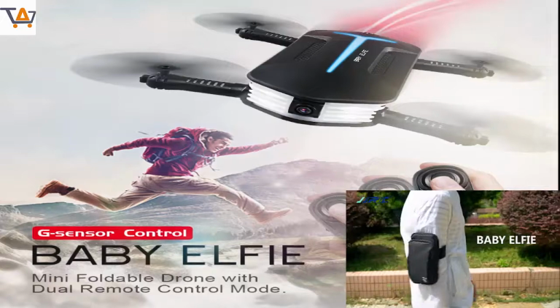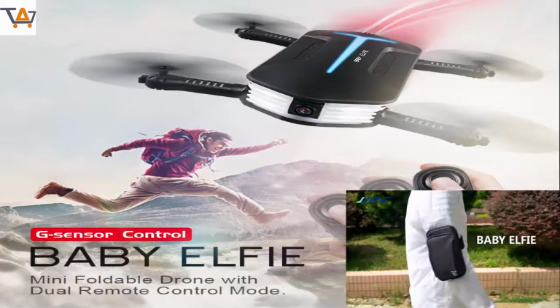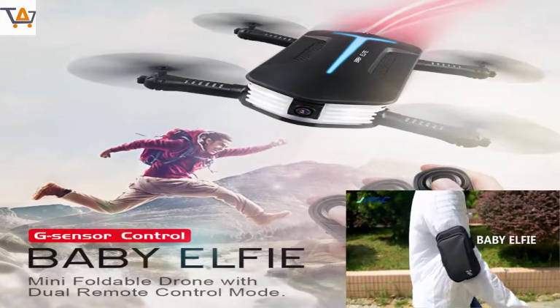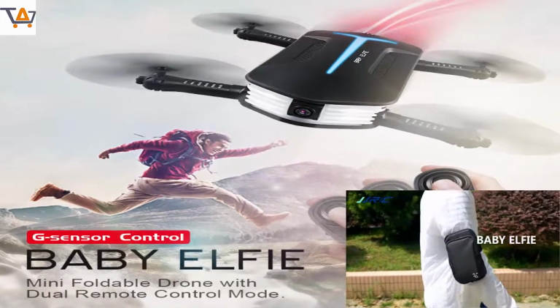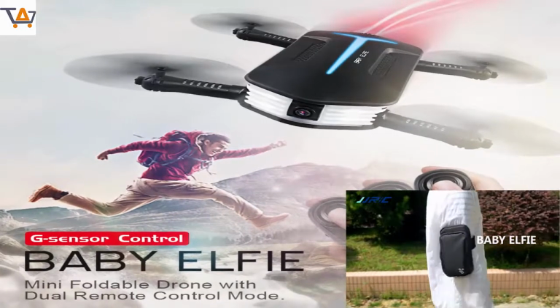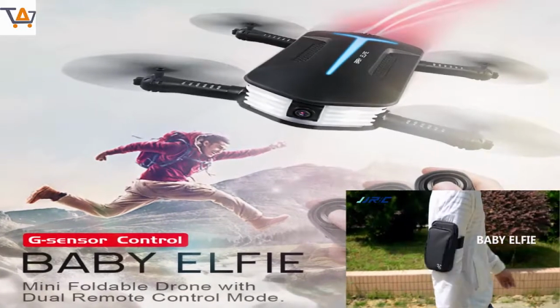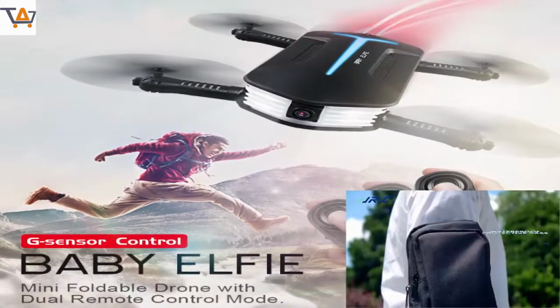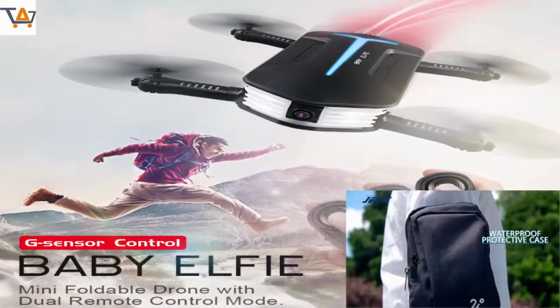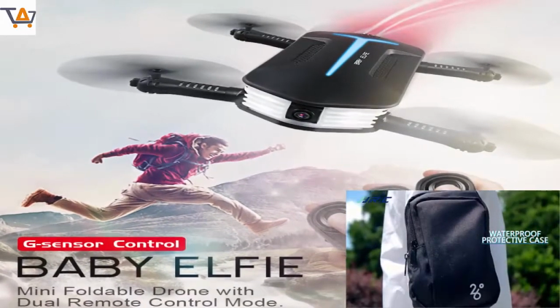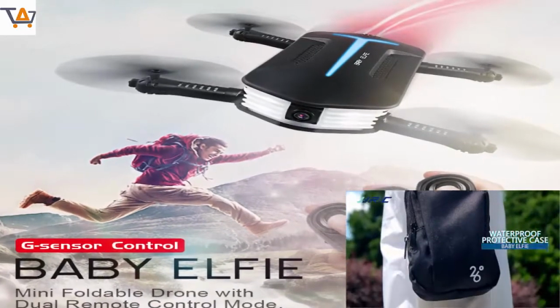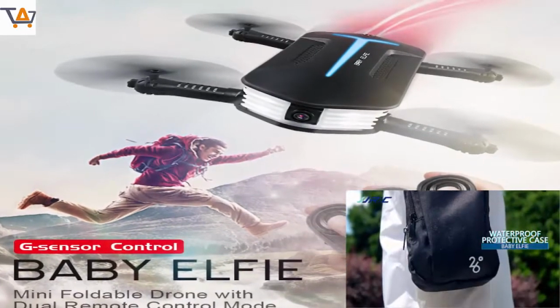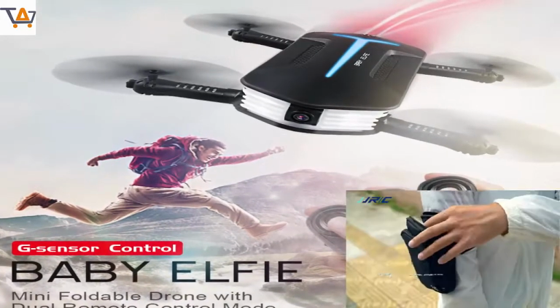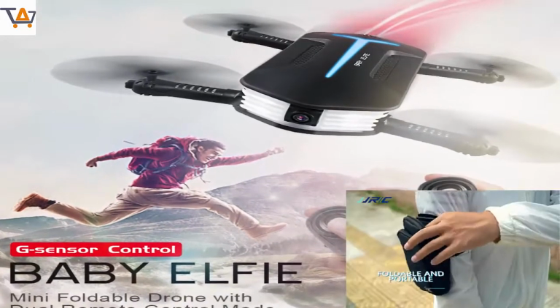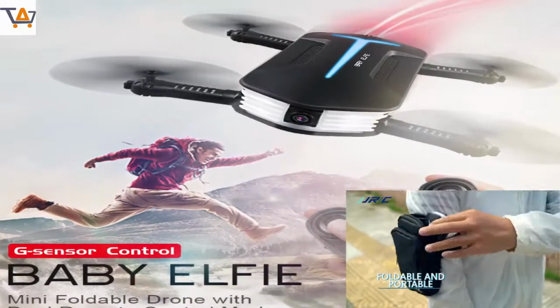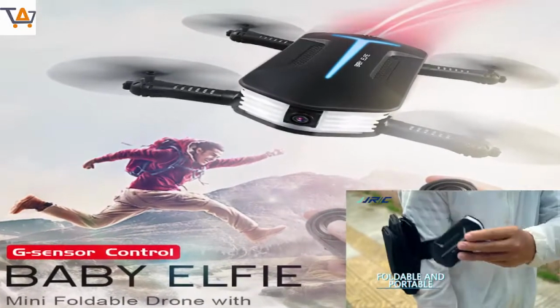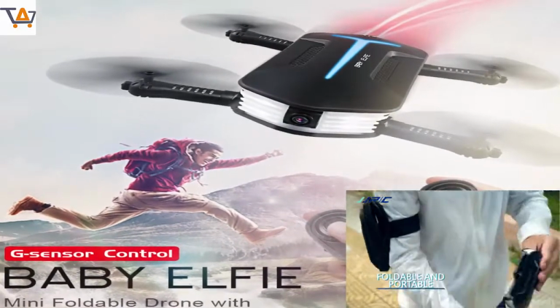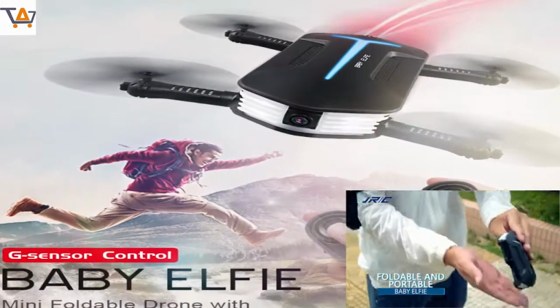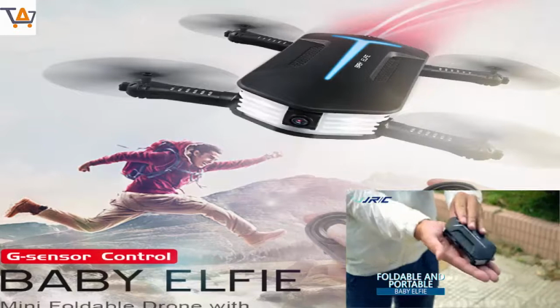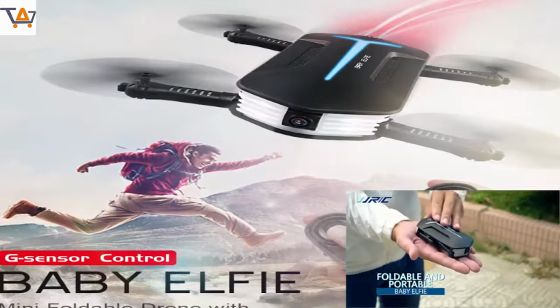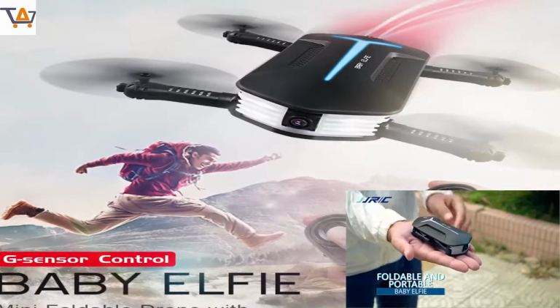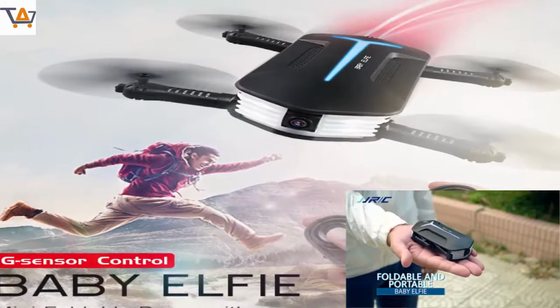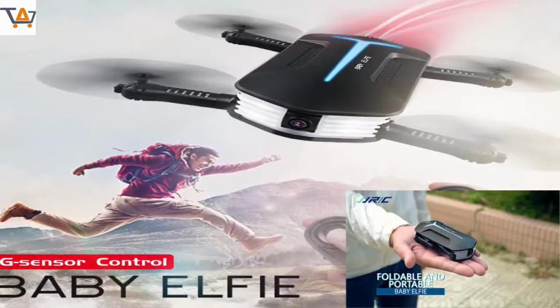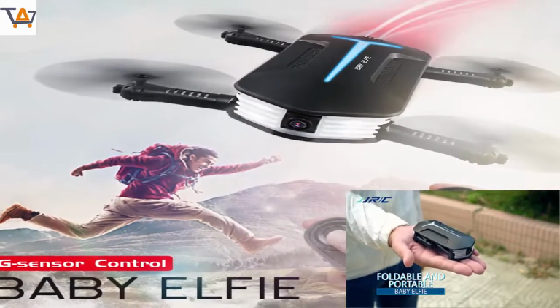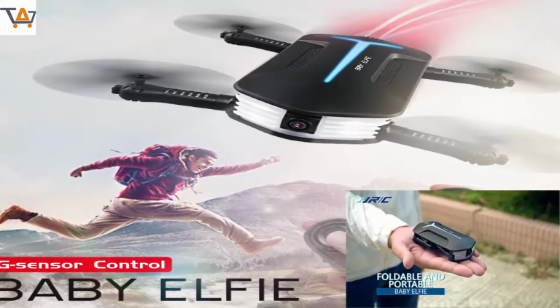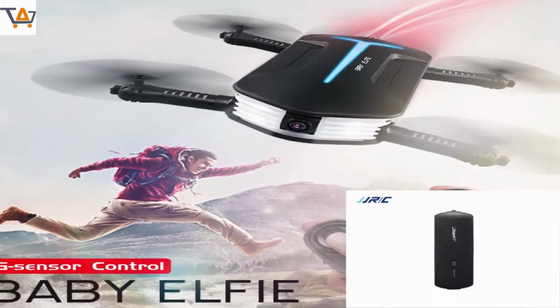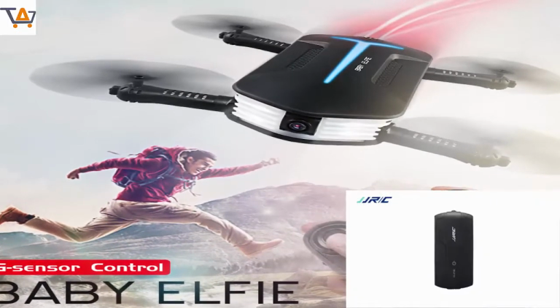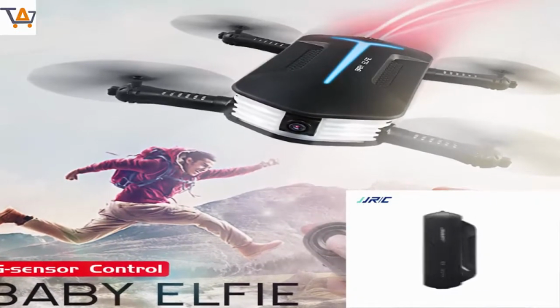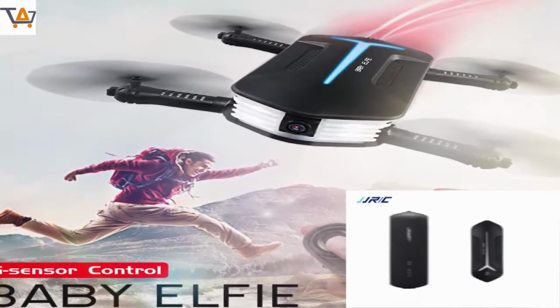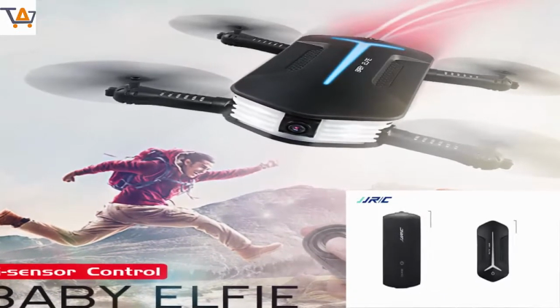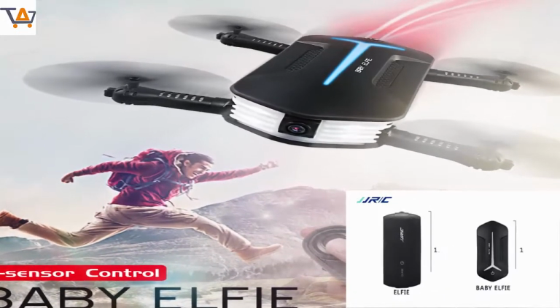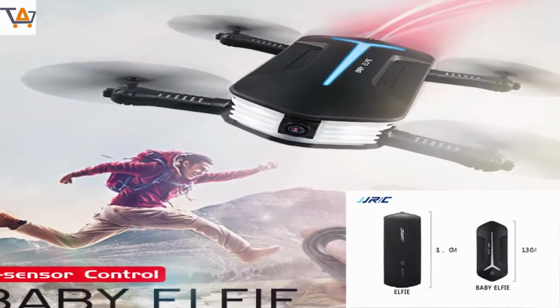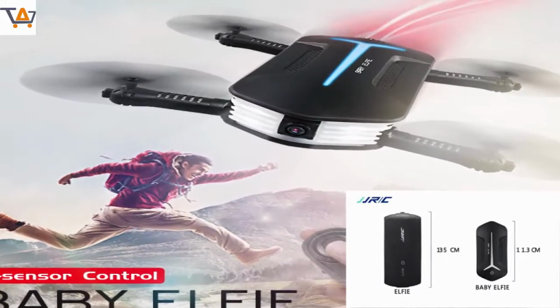Mini Baby Elfie Selfie 720p Wi-Fi FPV with Altitude Hold Headless Mode G Sensor RC Drone Quad Copter Helicopter Motor.